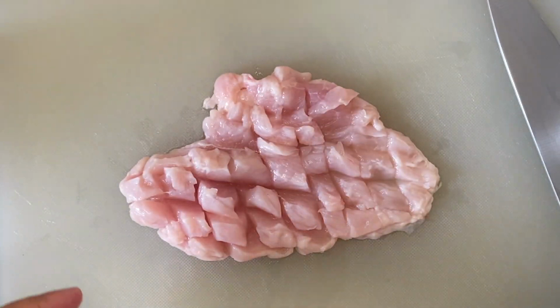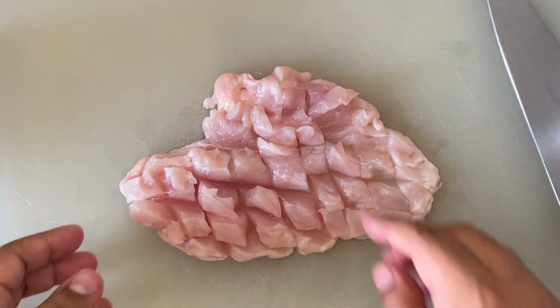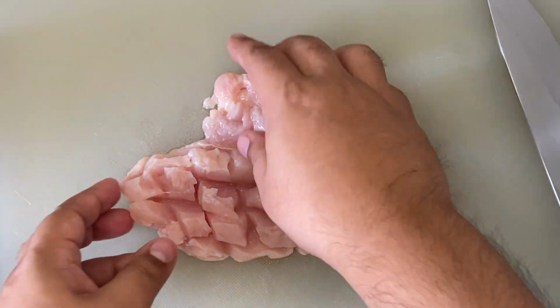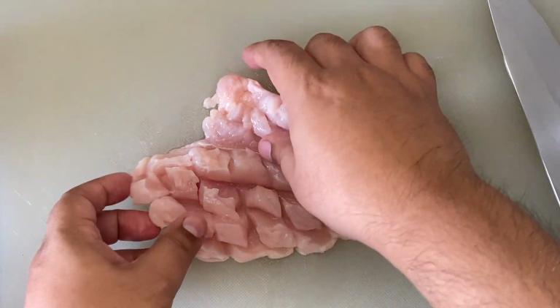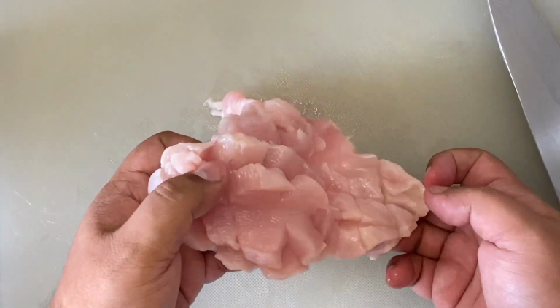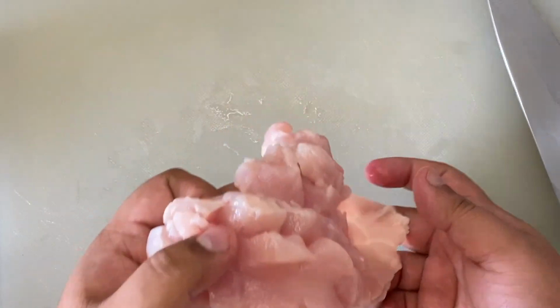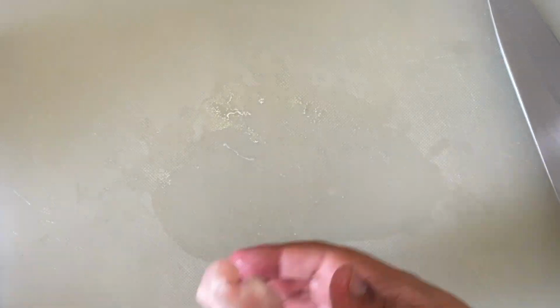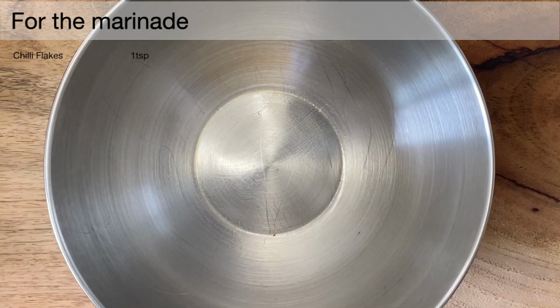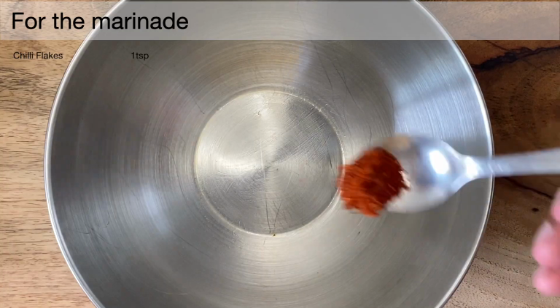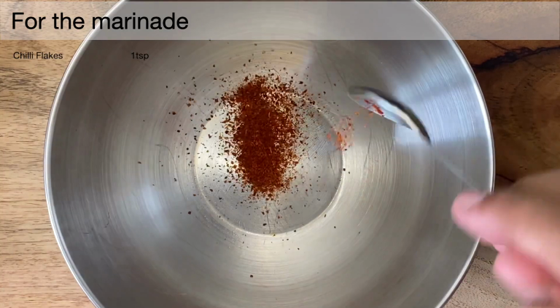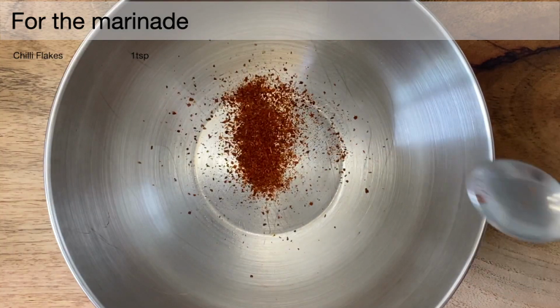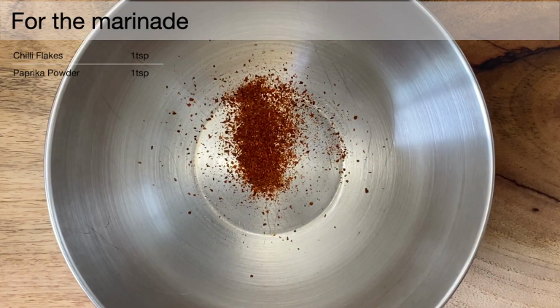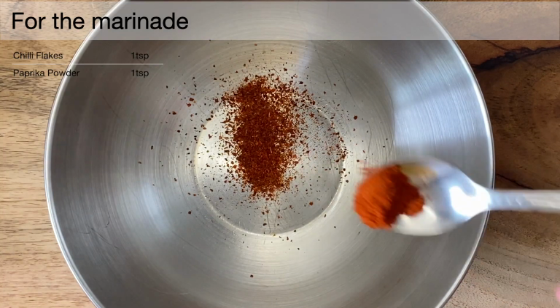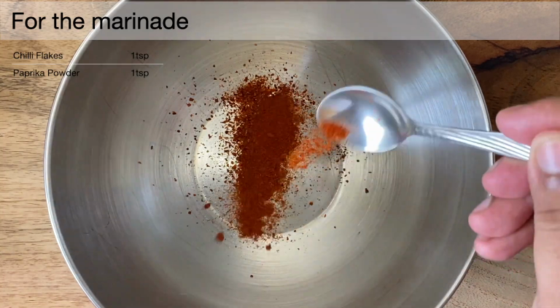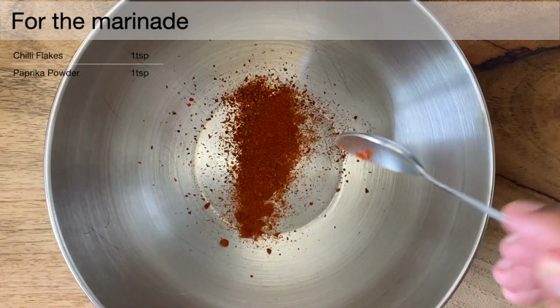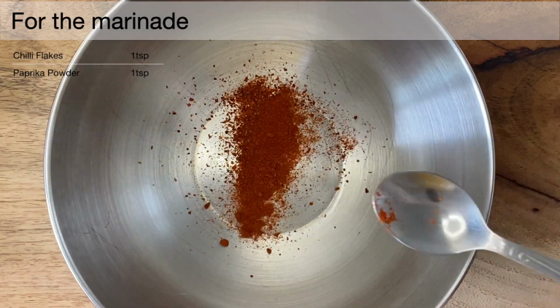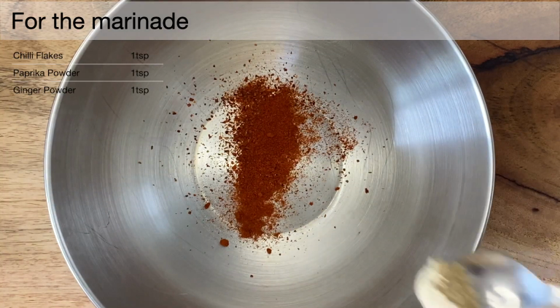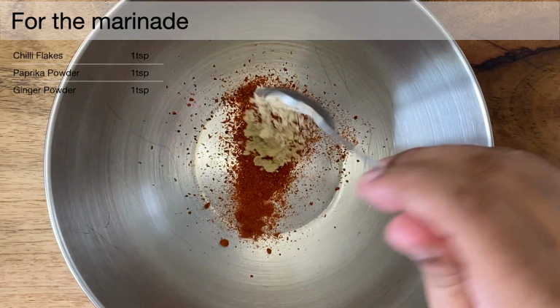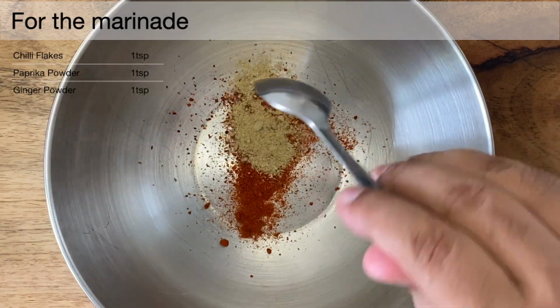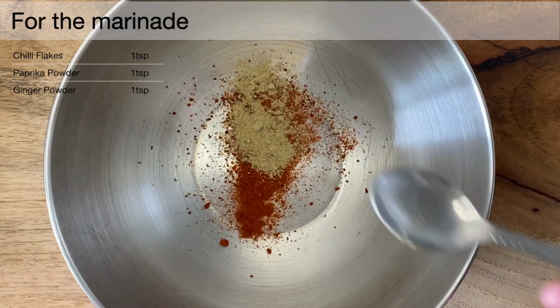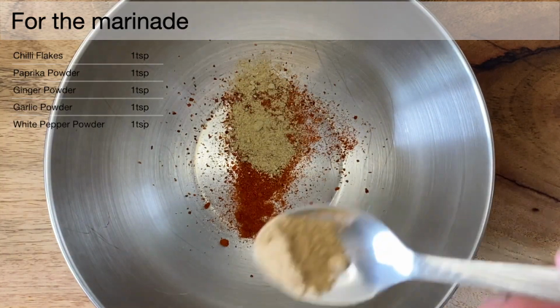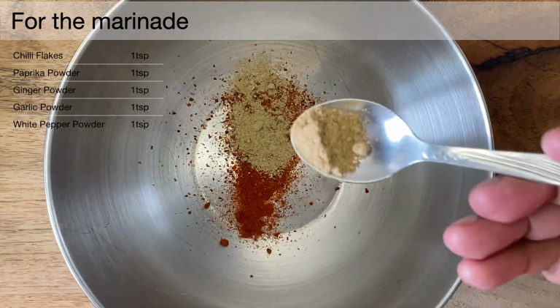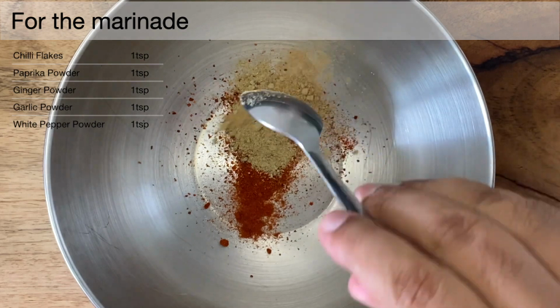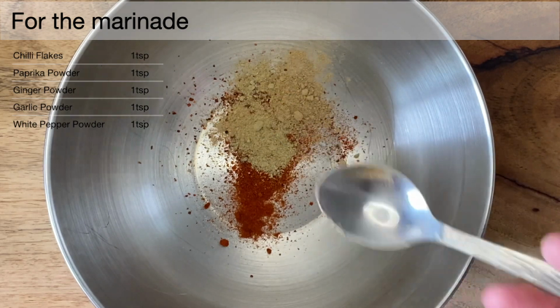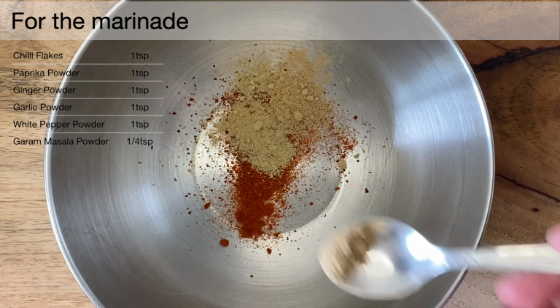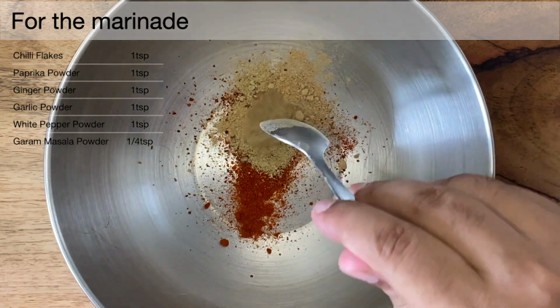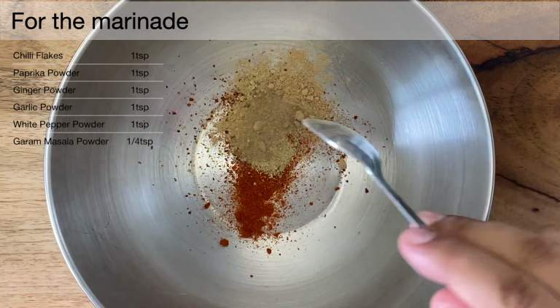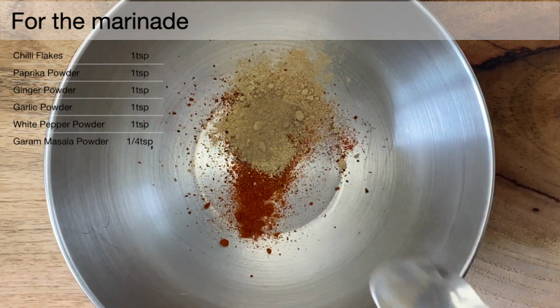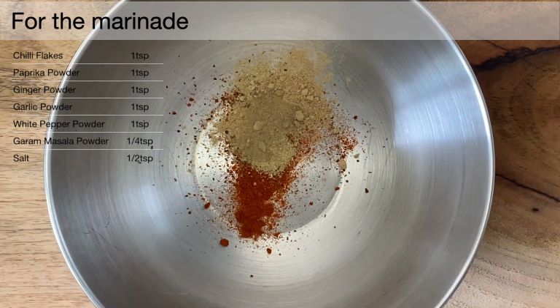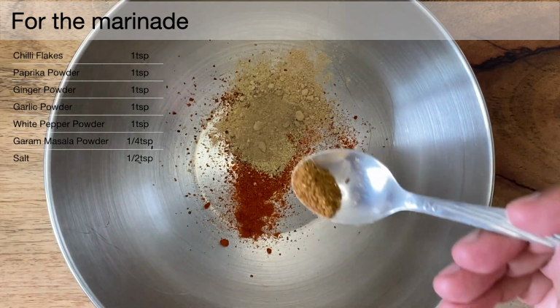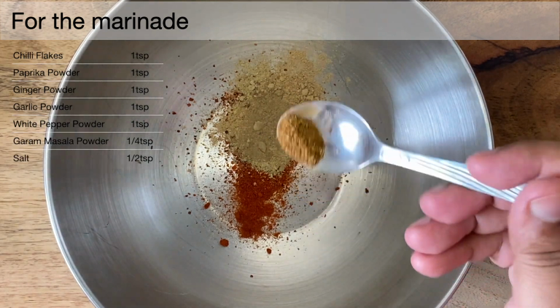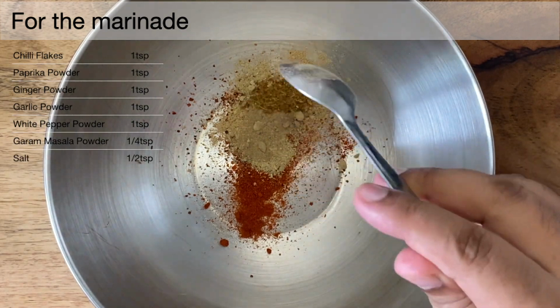Once we are done with that, we will prepare our marinade with some chili flakes, paprika powder, ginger powder, garlic powder, white pepper powder, garam masala powder, and some salt to taste.